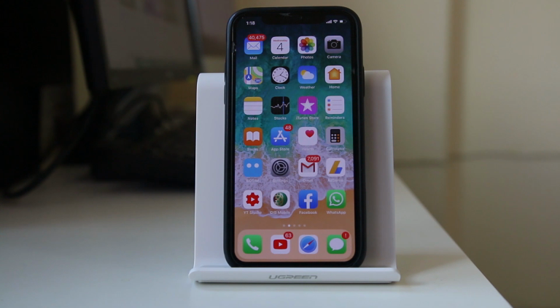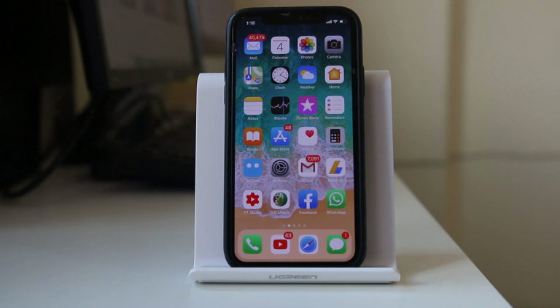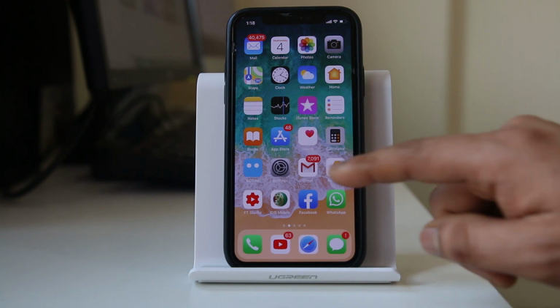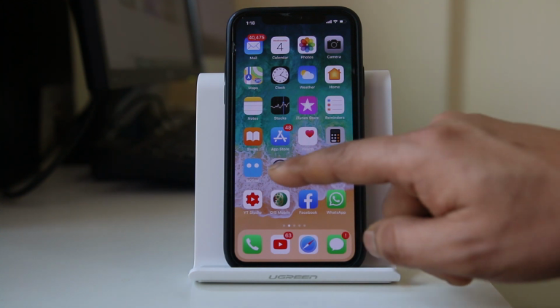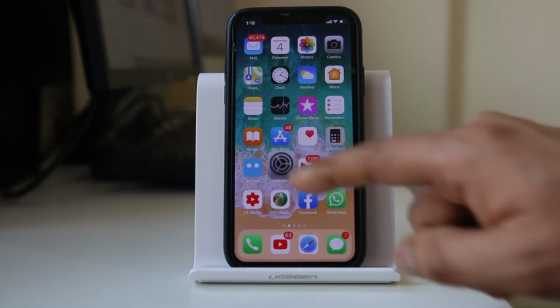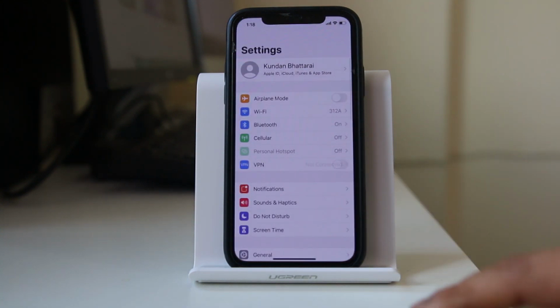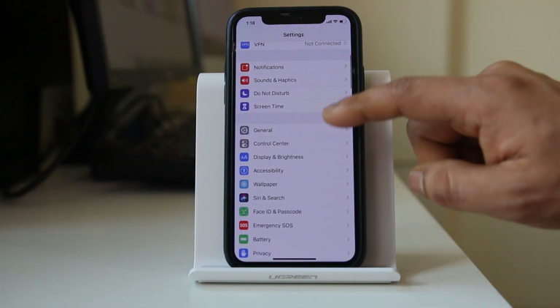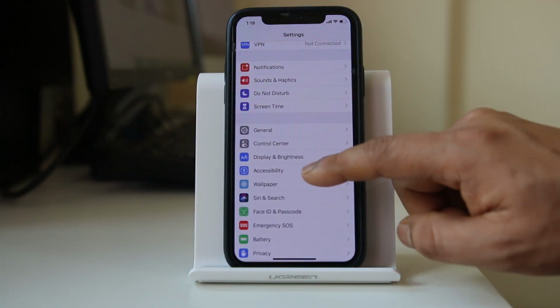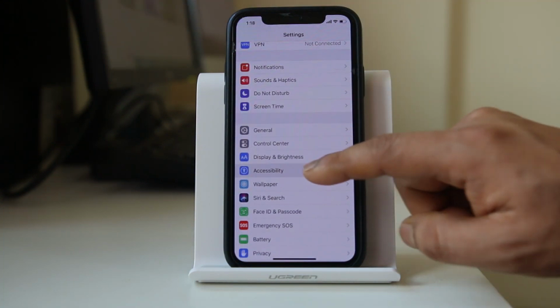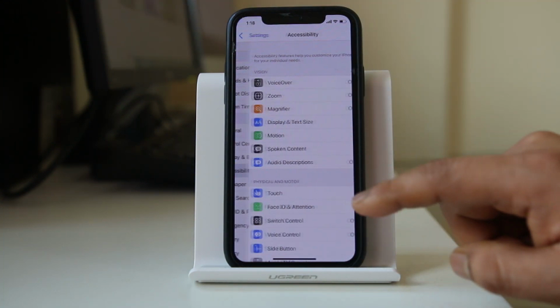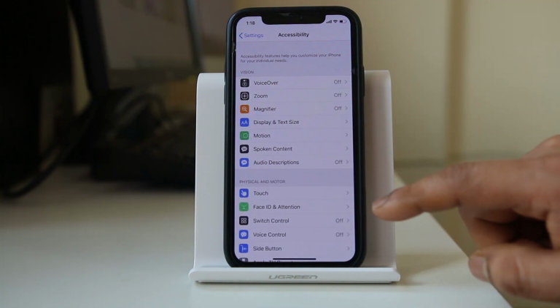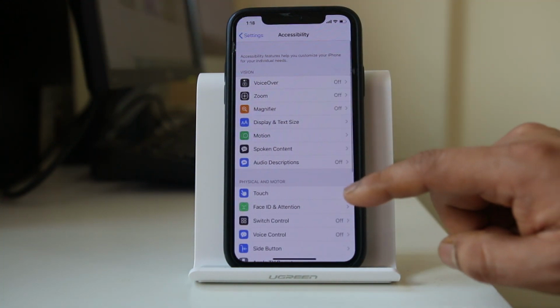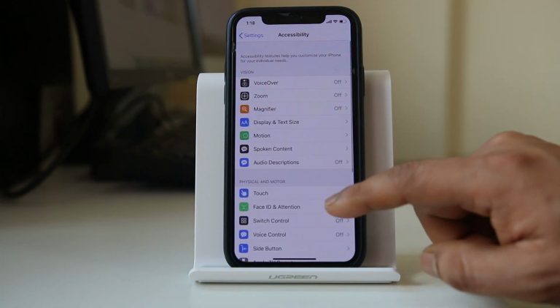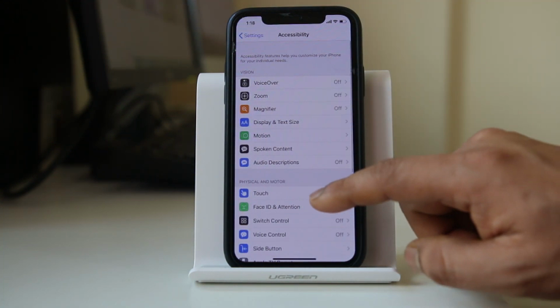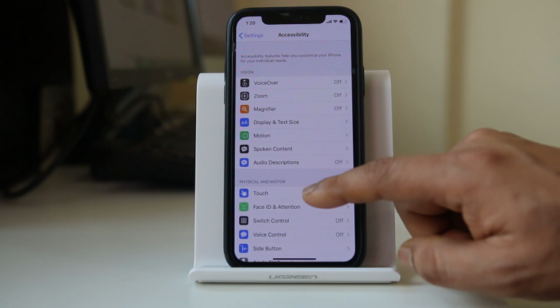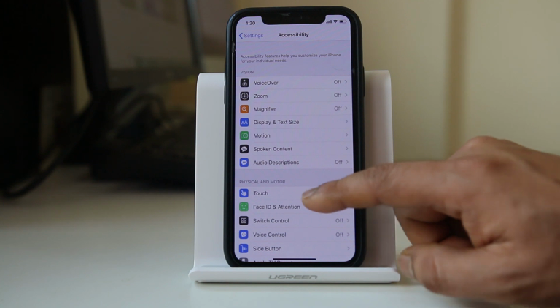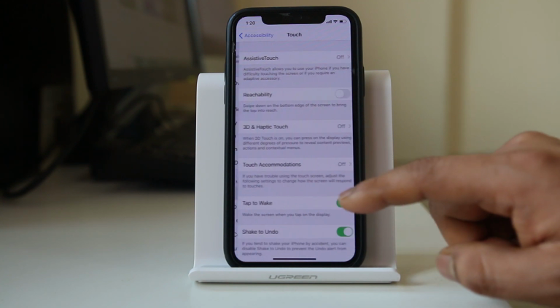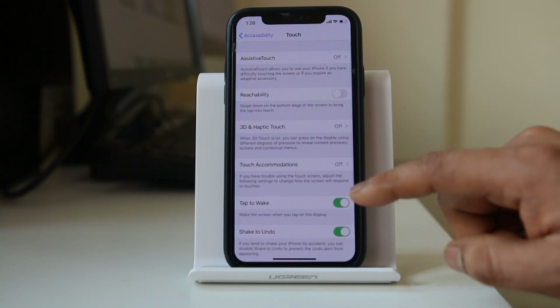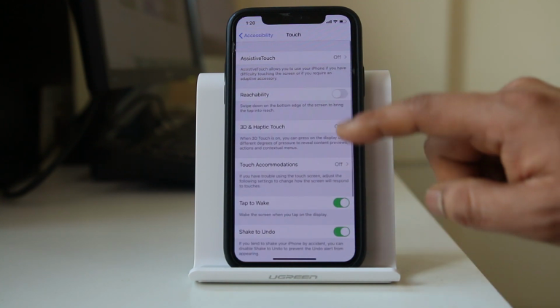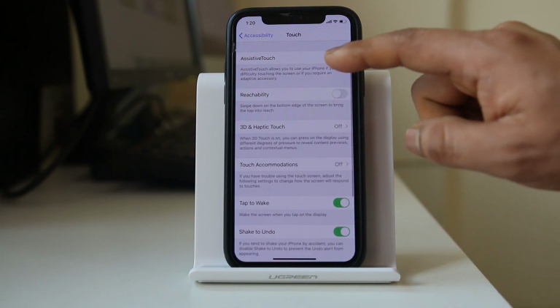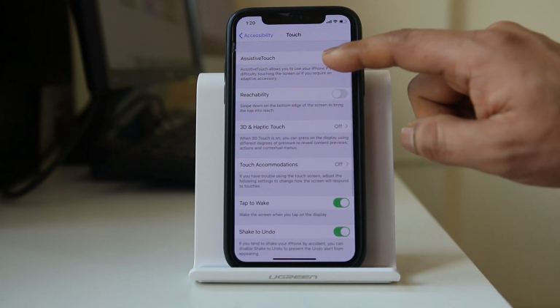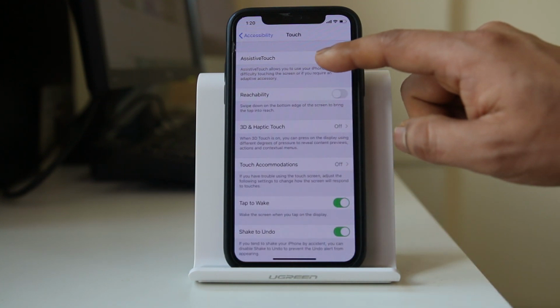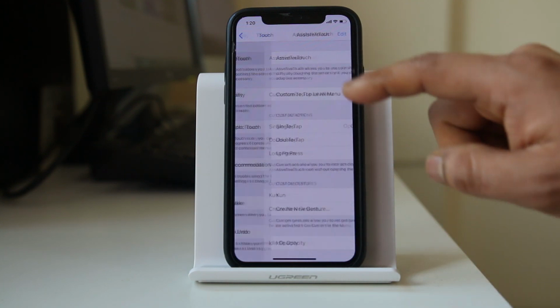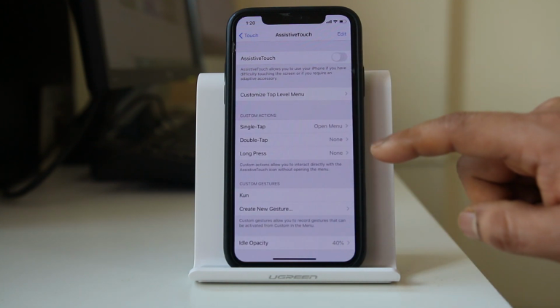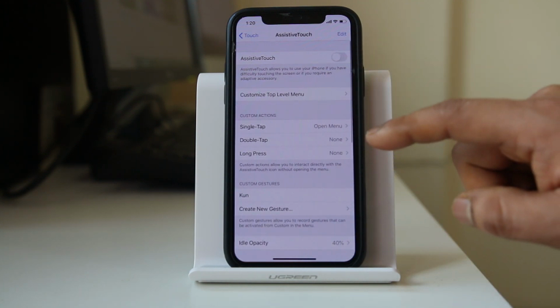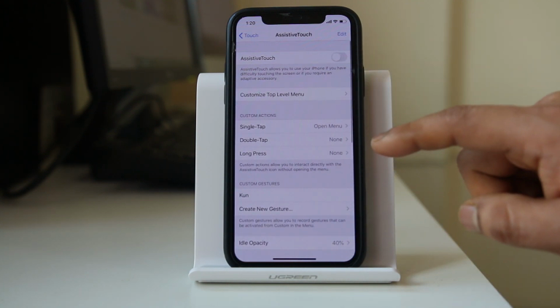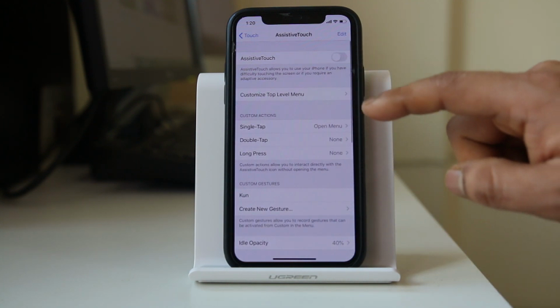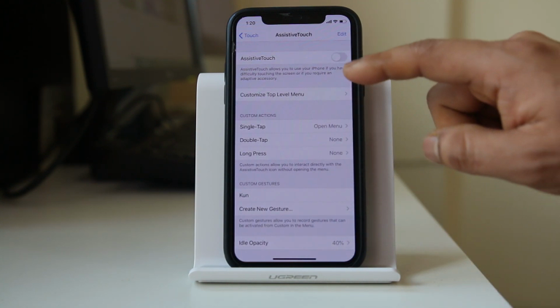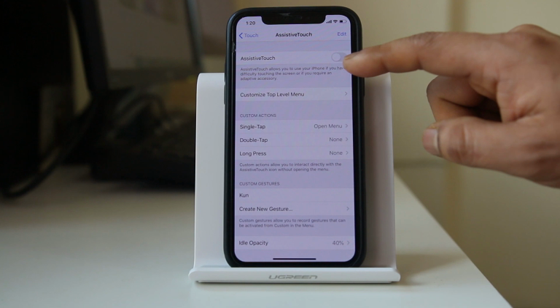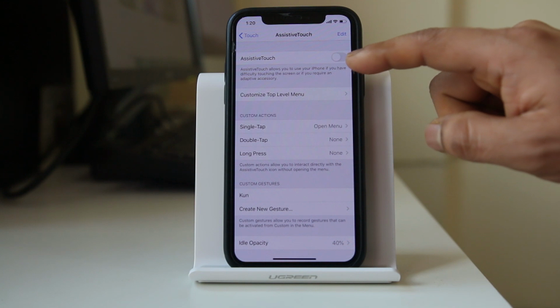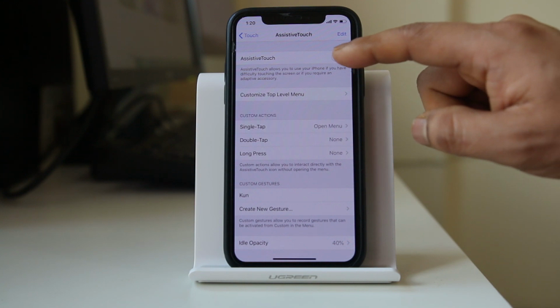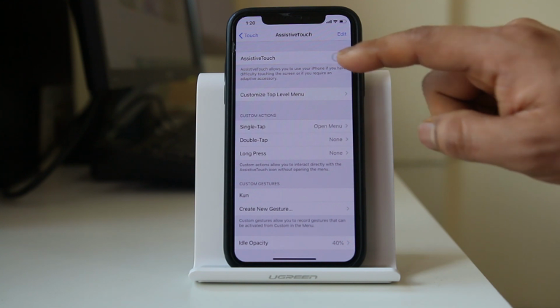For that, we will go to Settings, then Accessibility, then Touch, then Assistive Touch, and we have to enable the Assistive Touch option.